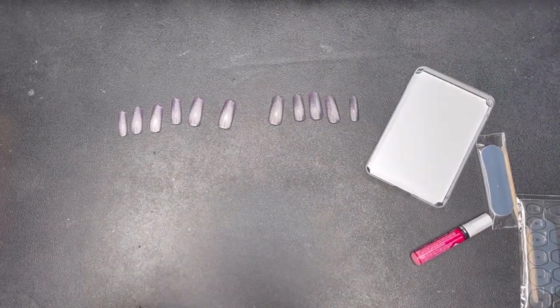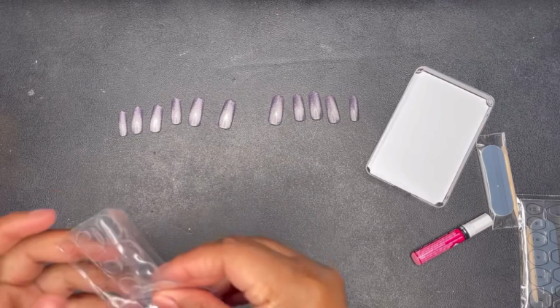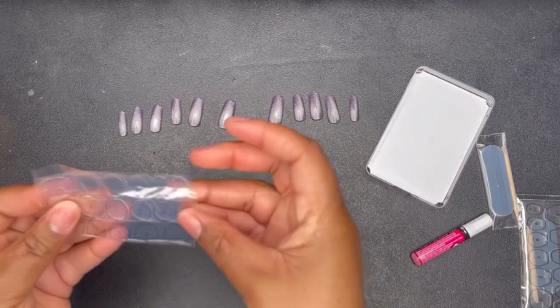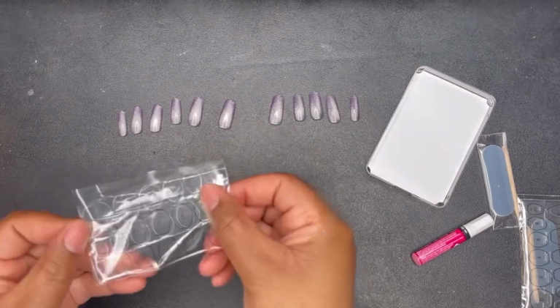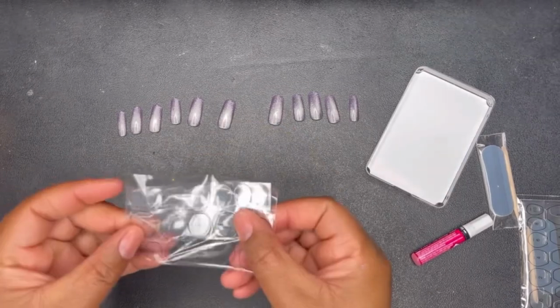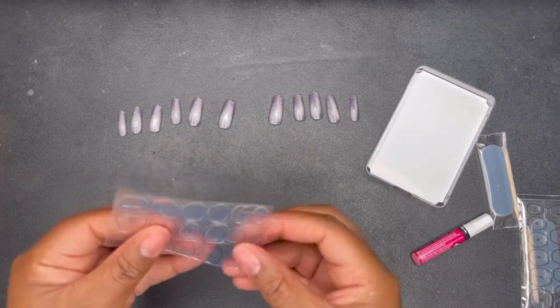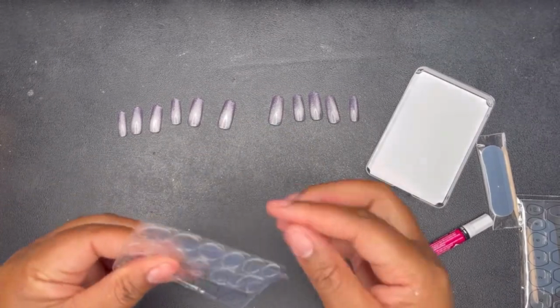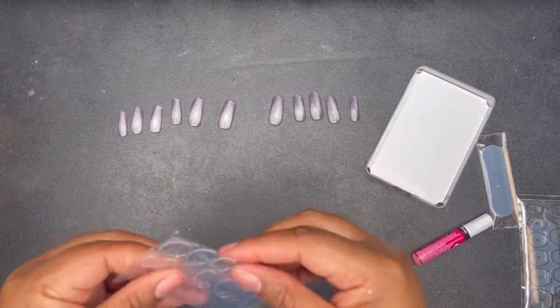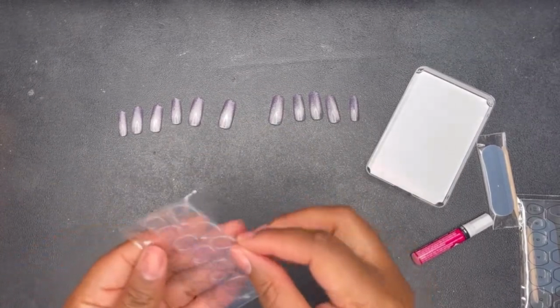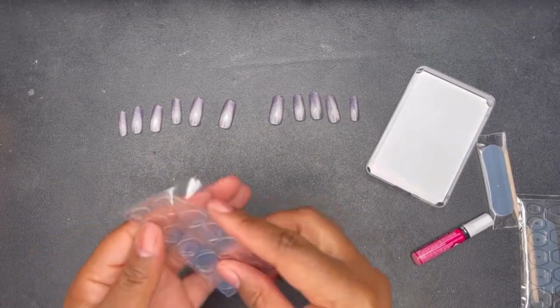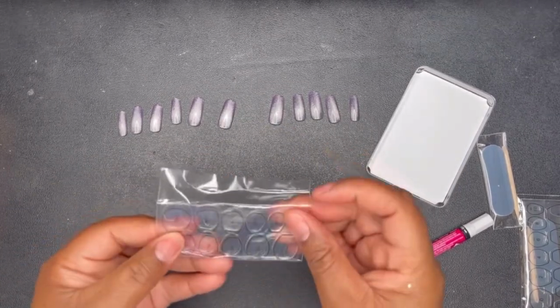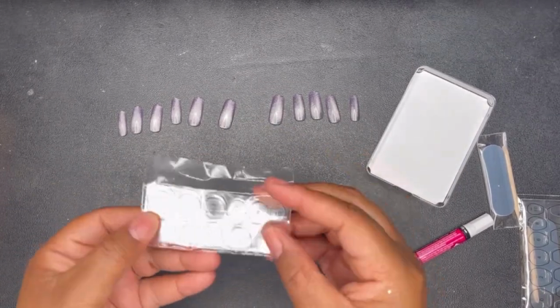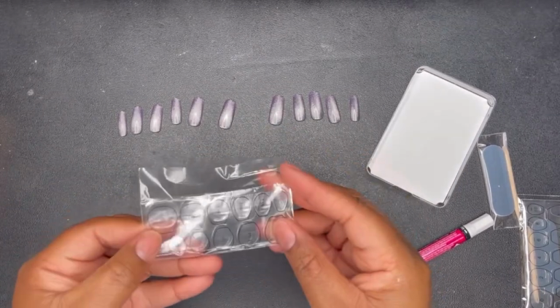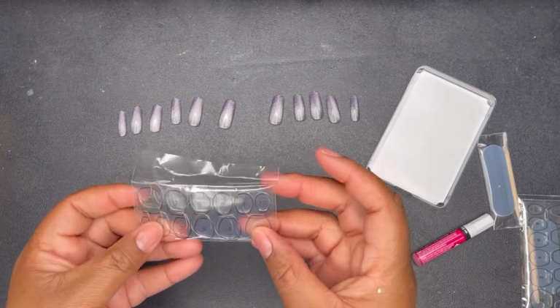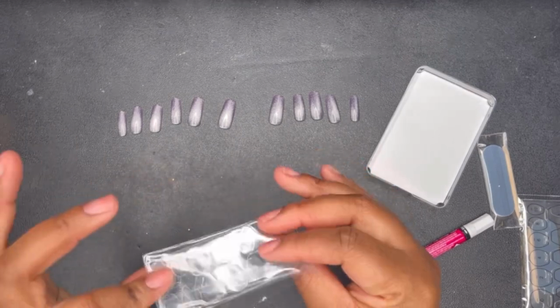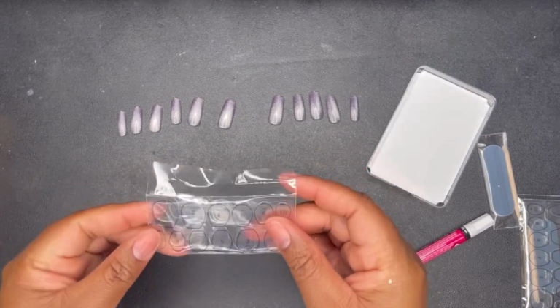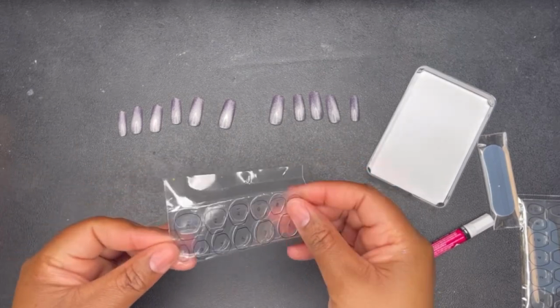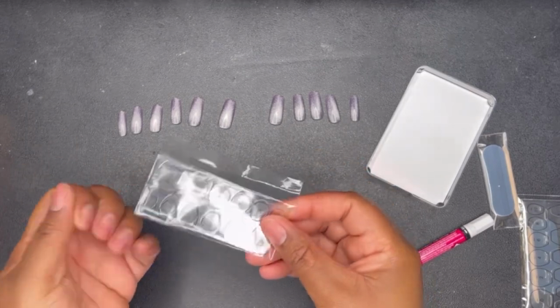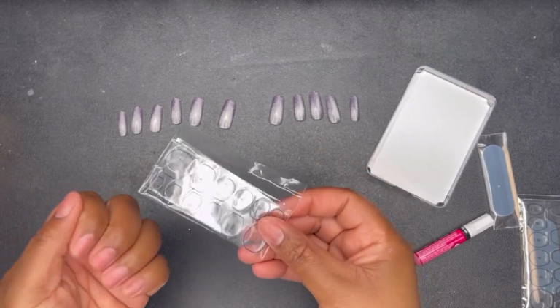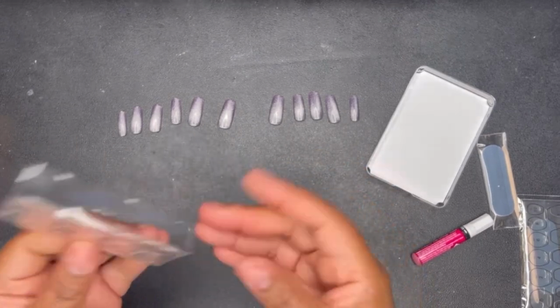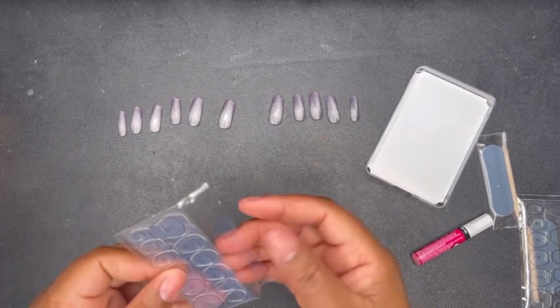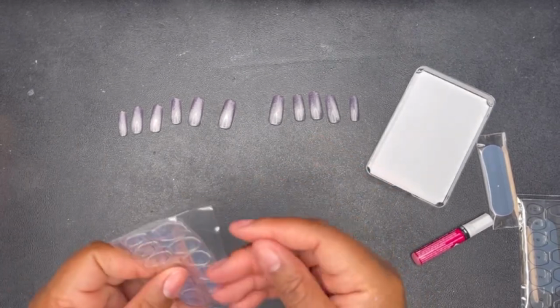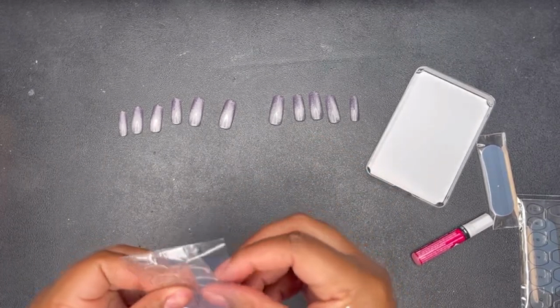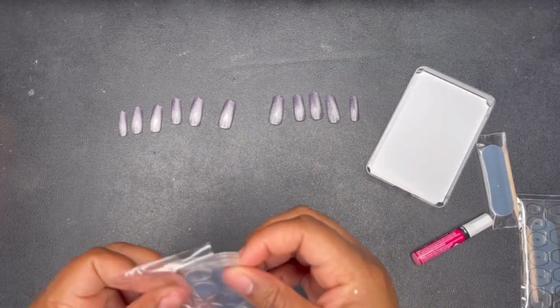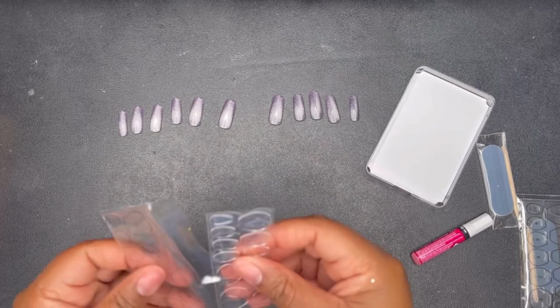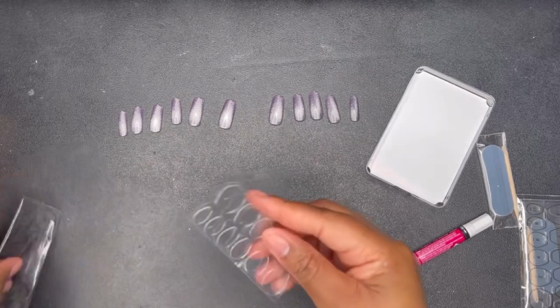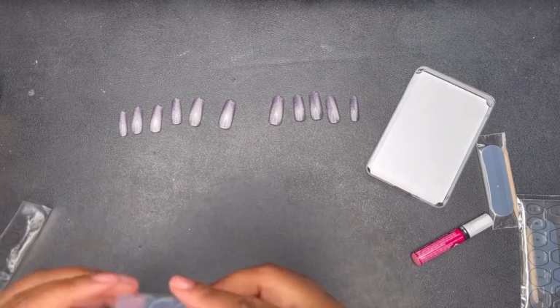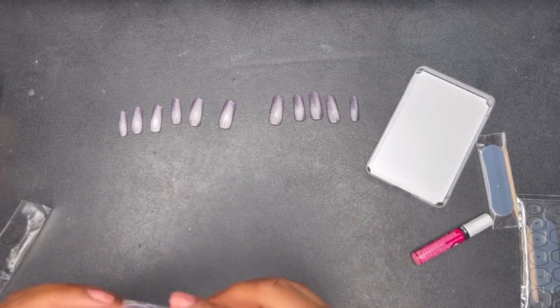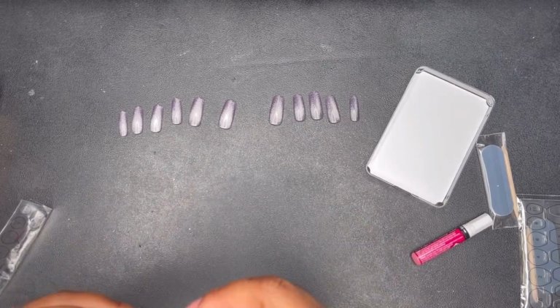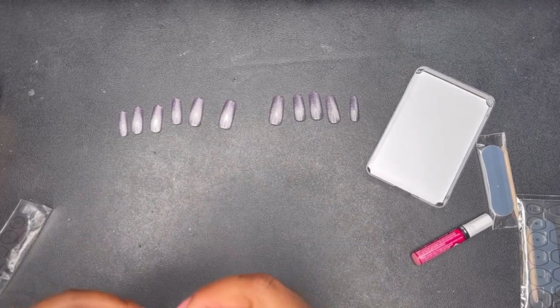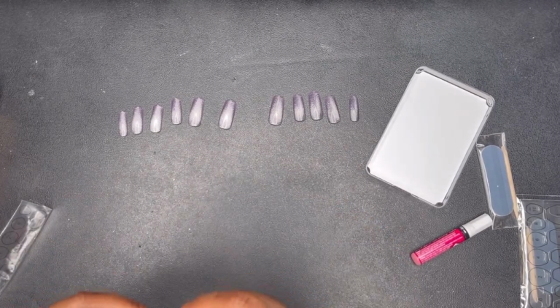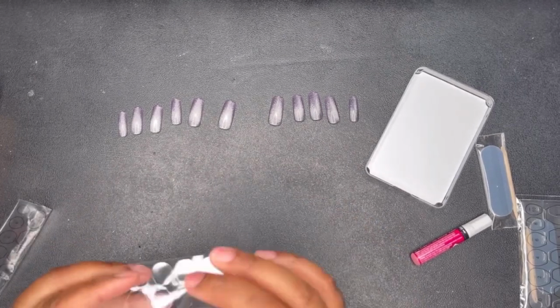These are simple enough to use. They are numbered so that you can find your correct nail sizing, but I've used these before so I know what works best for me and my nails.